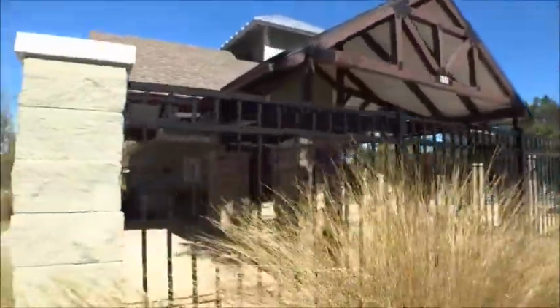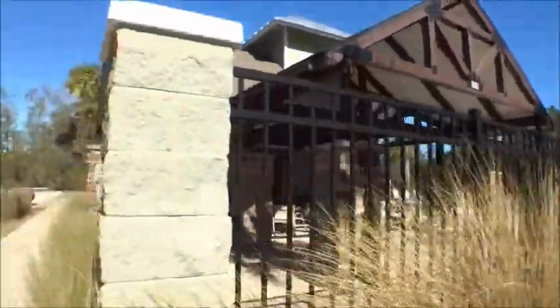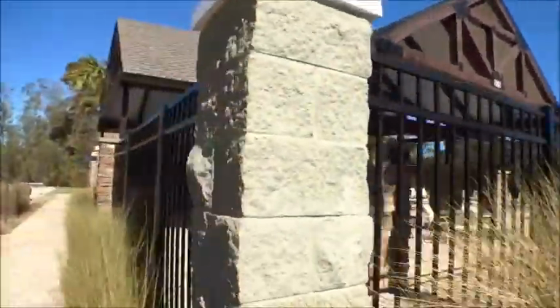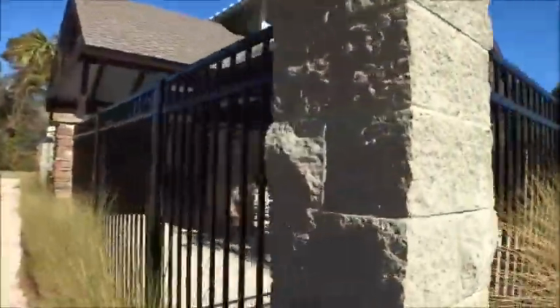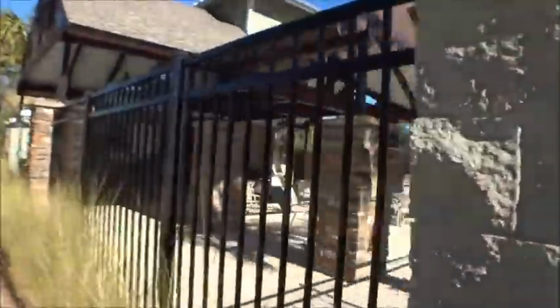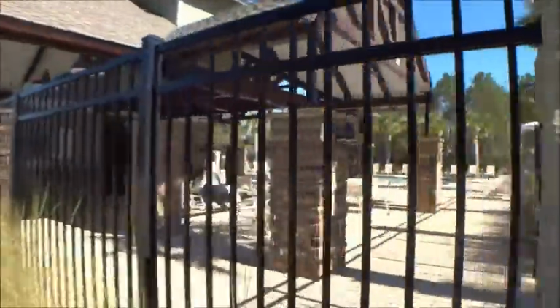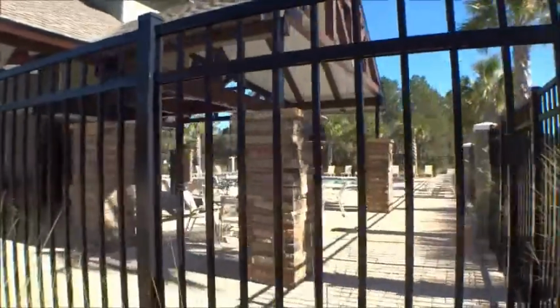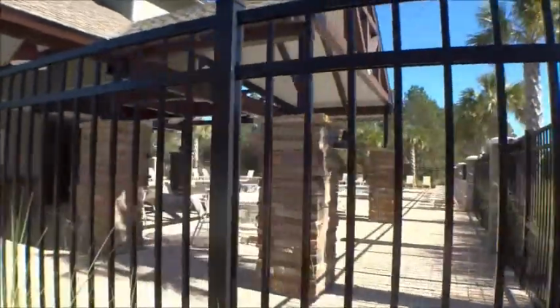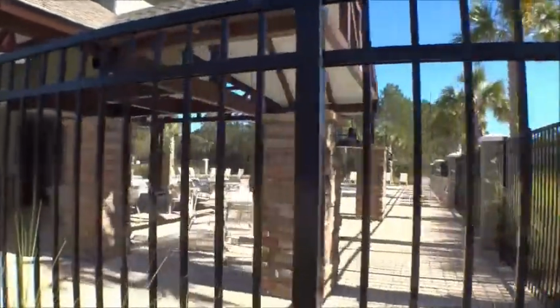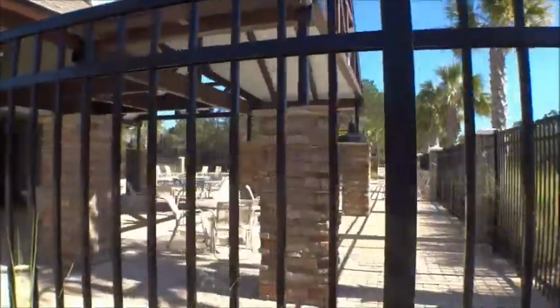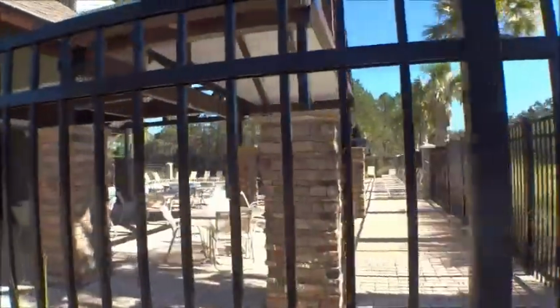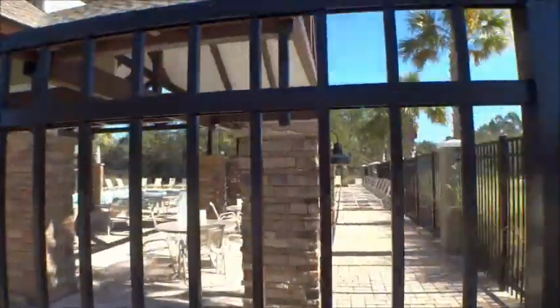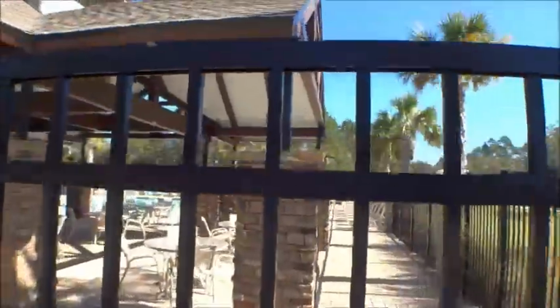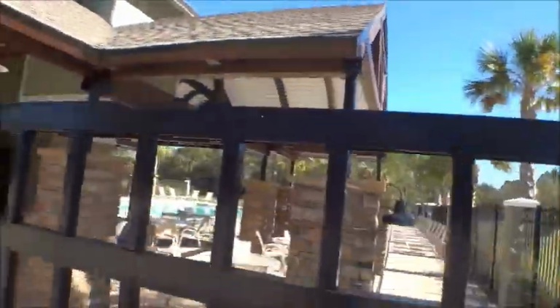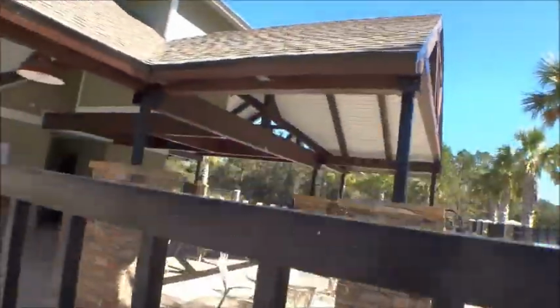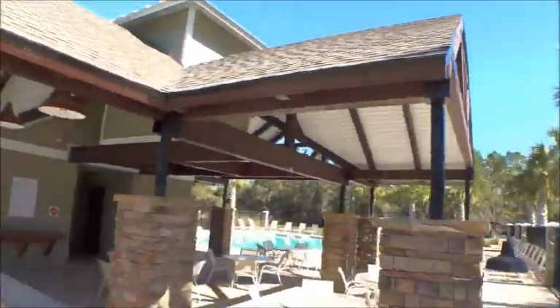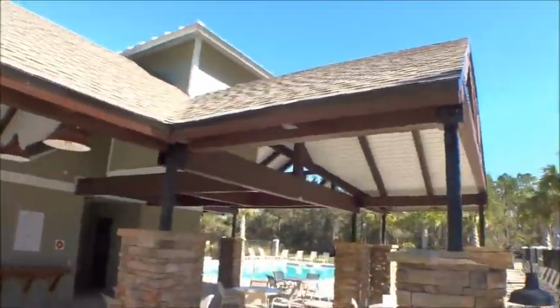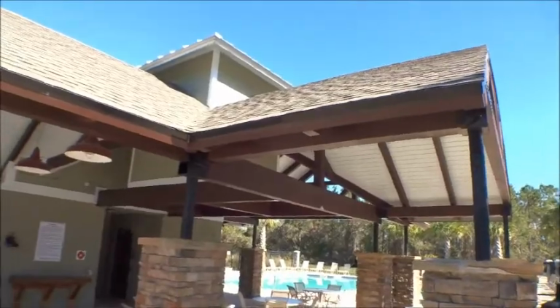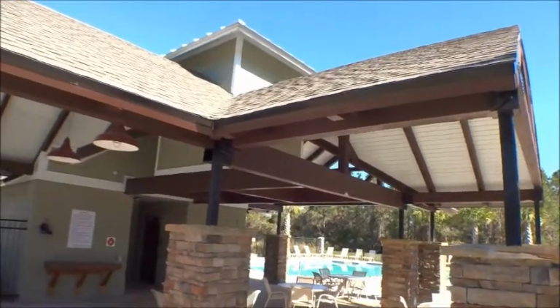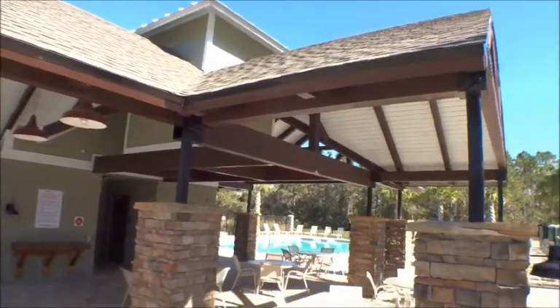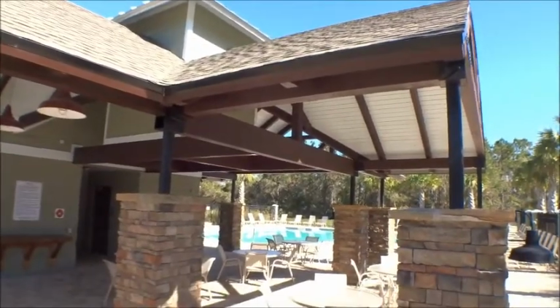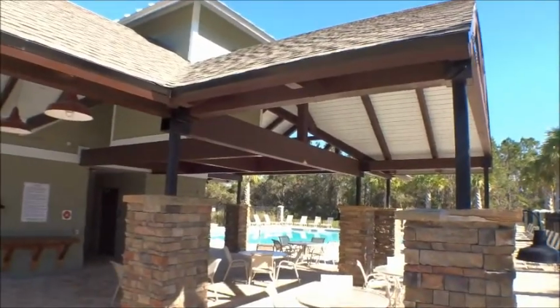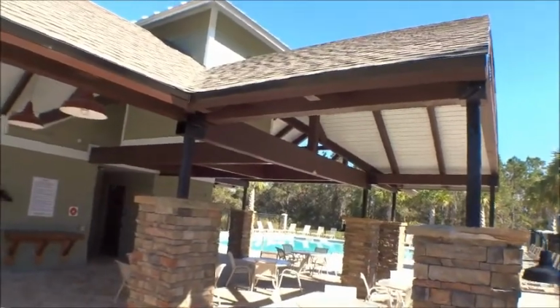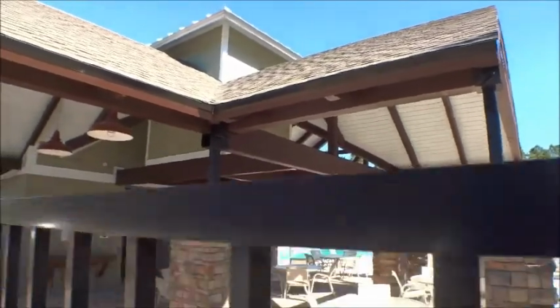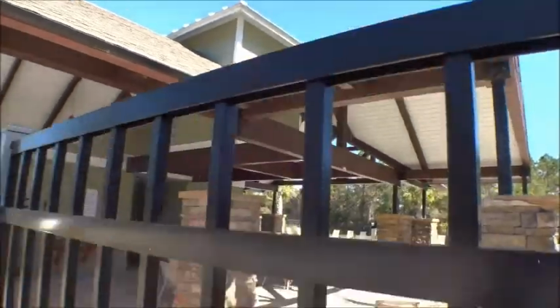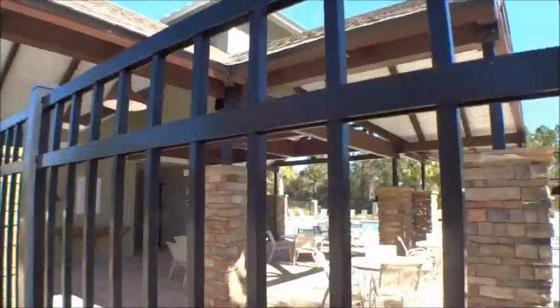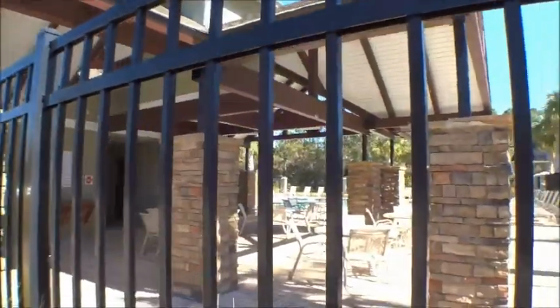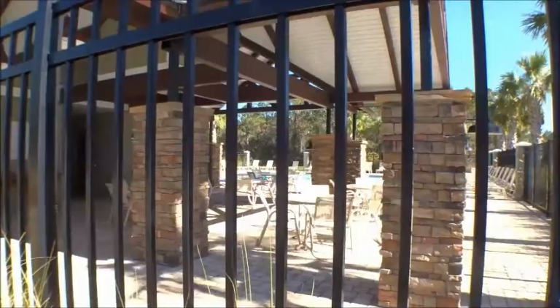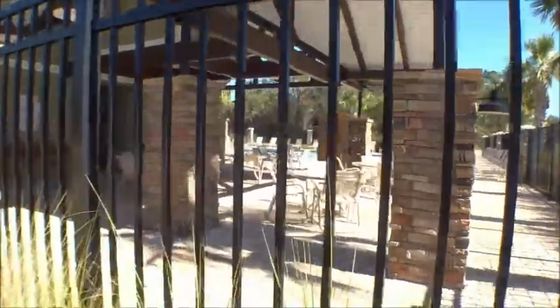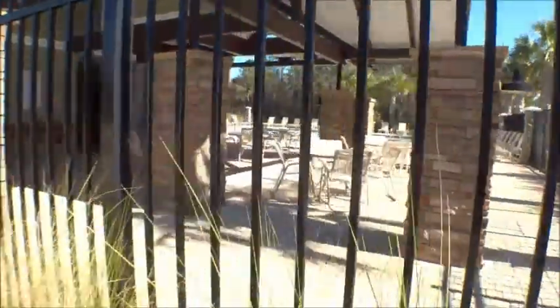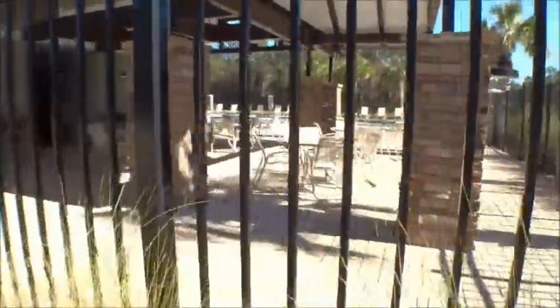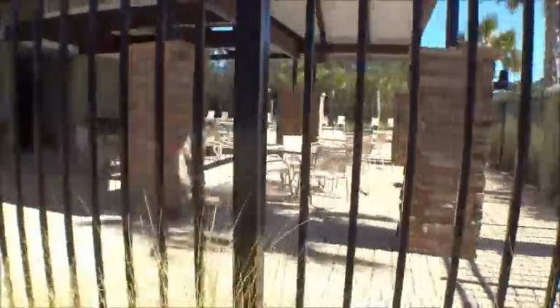But you can see how nice it looks. I'll lift you up over the fence so you can really see the pool area.